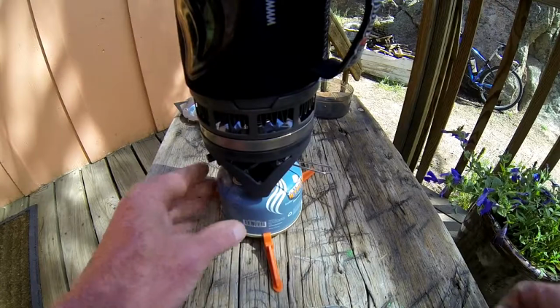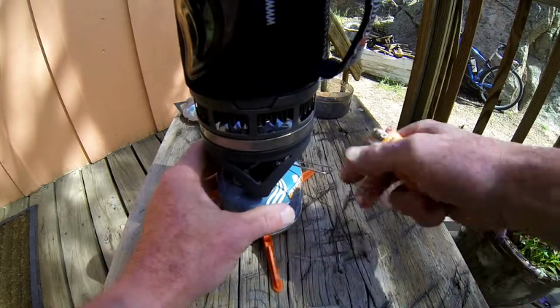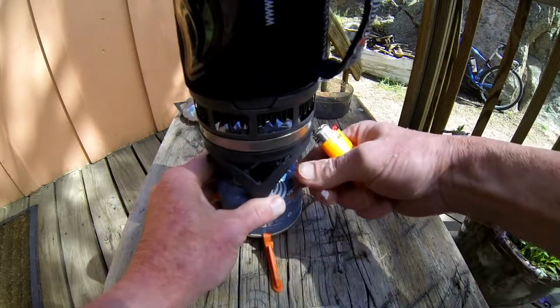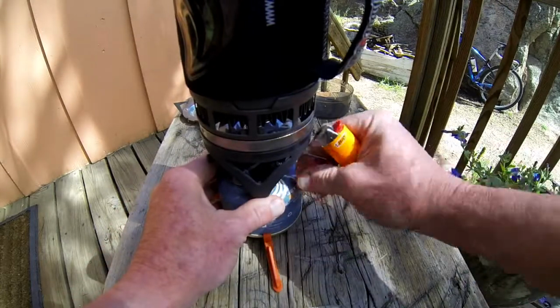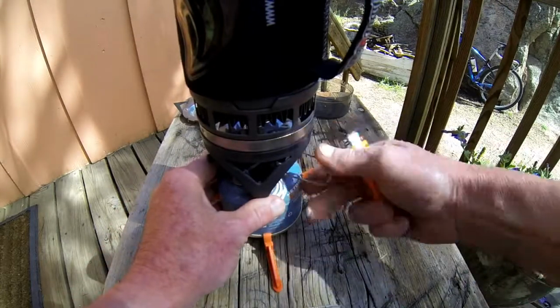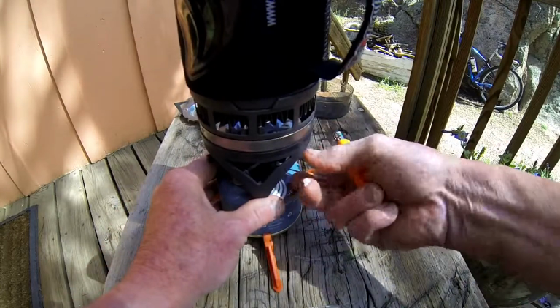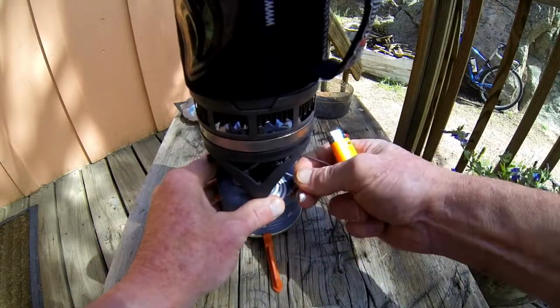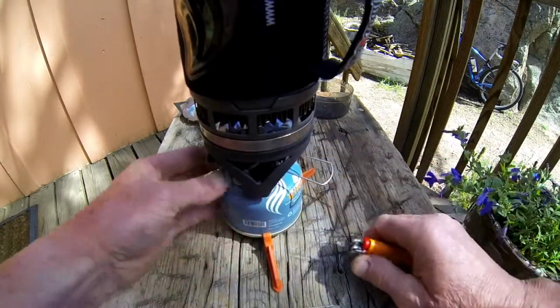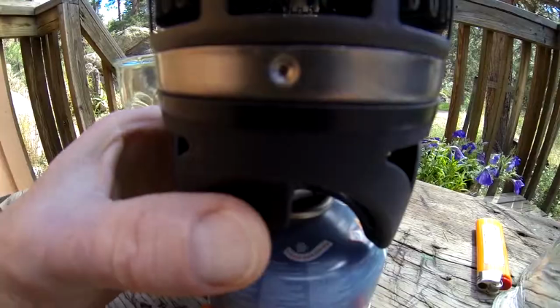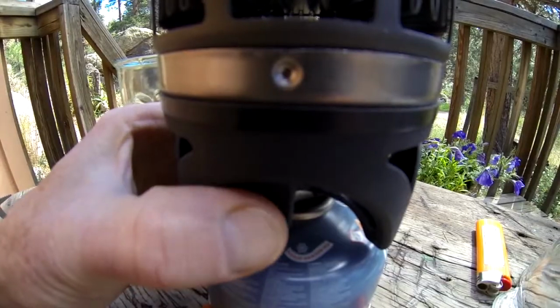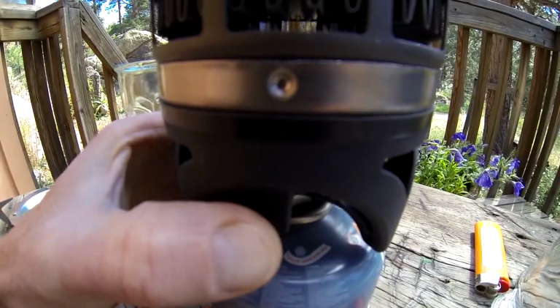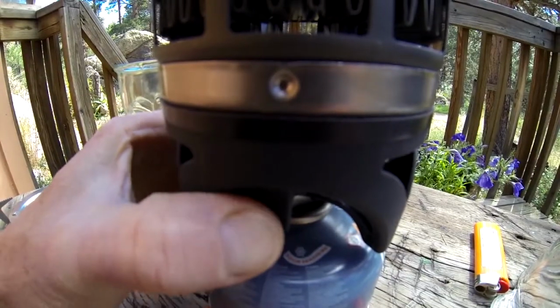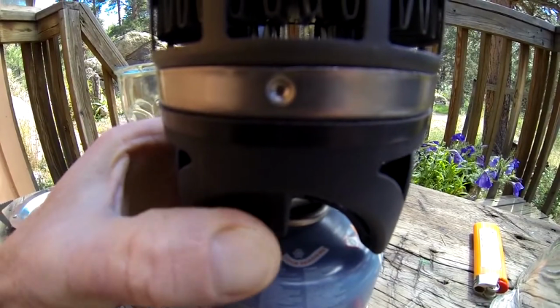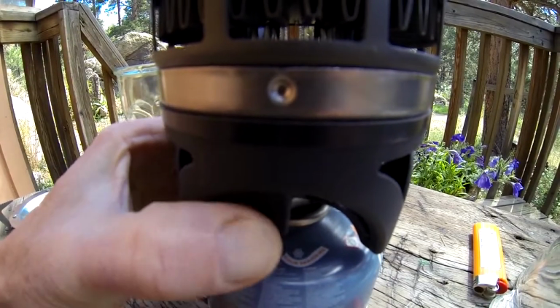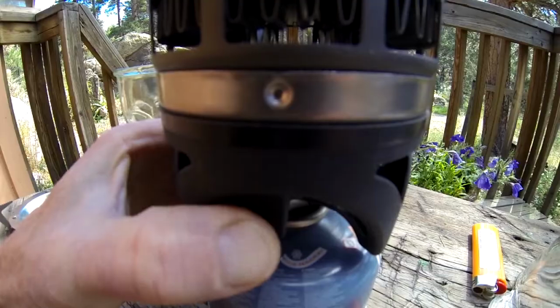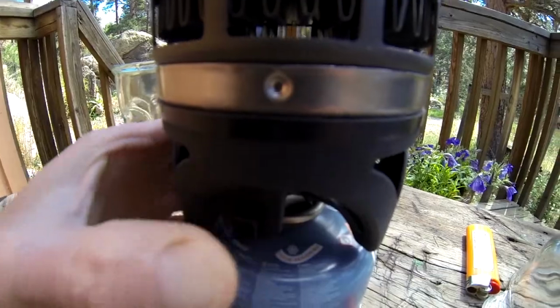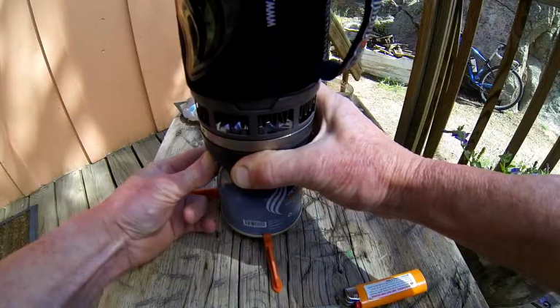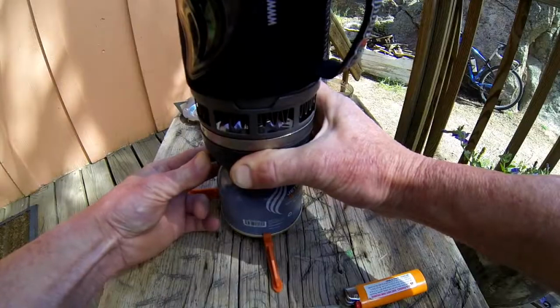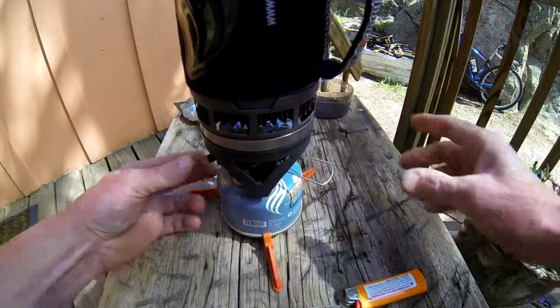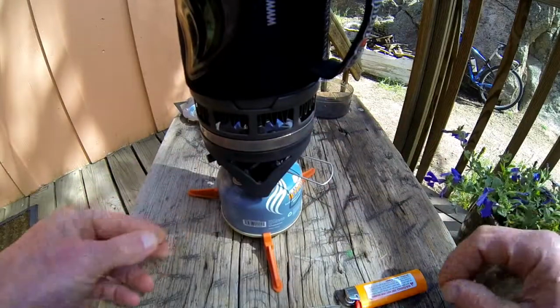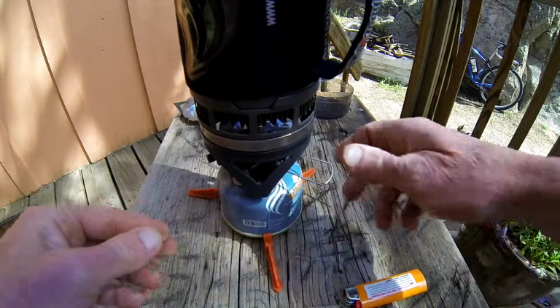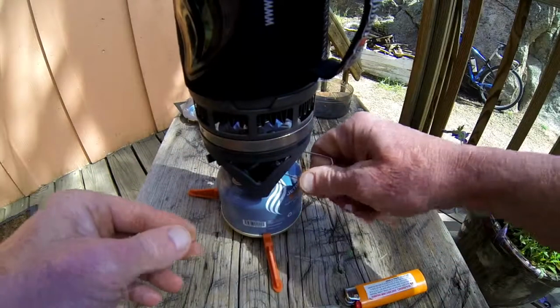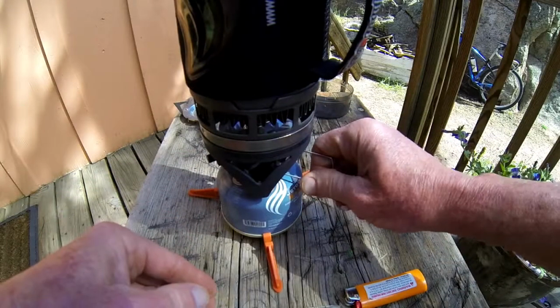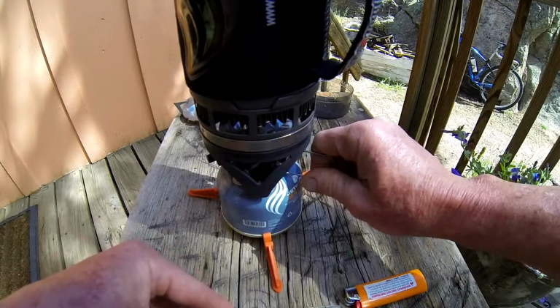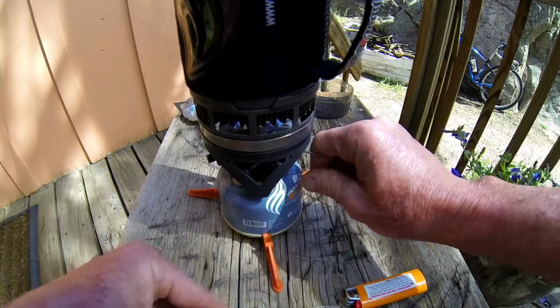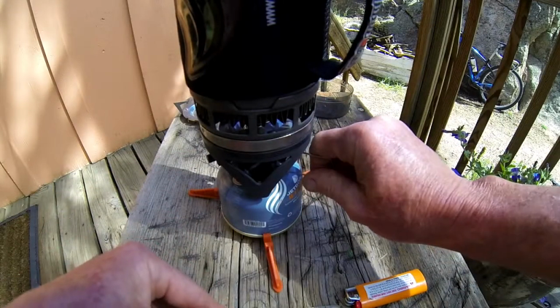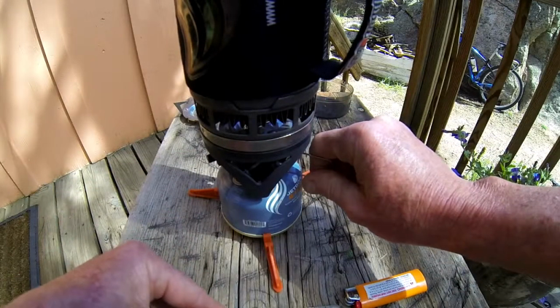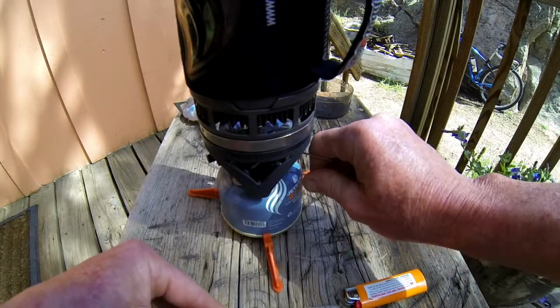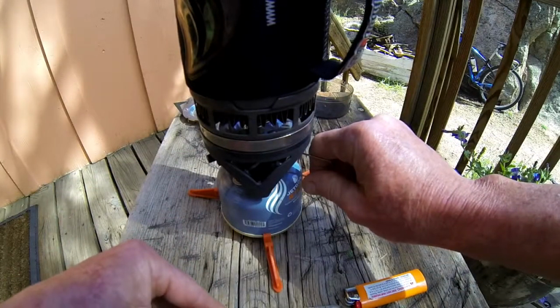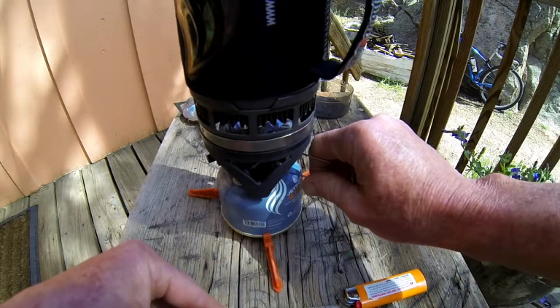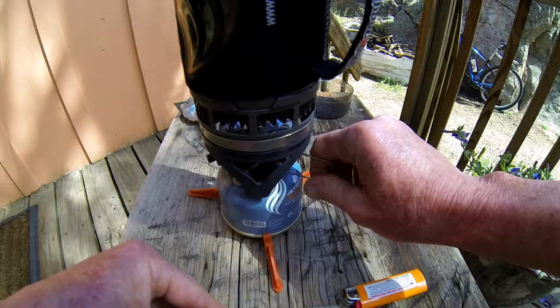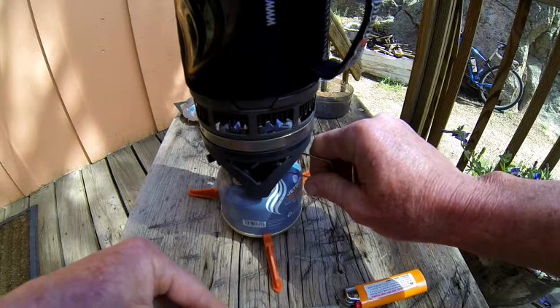Come down here, turn on the gas. Use the self-igniter — takes a couple of clicks, but you'll hear that gas burning.